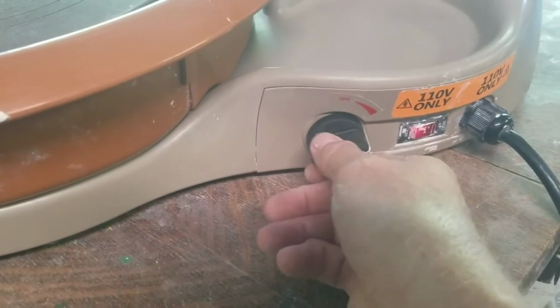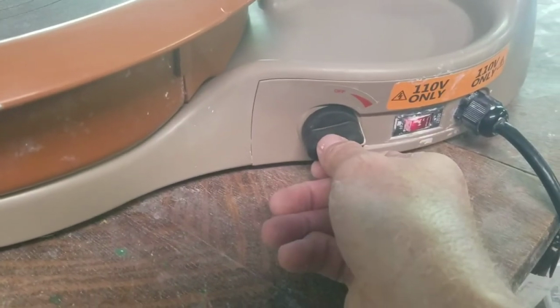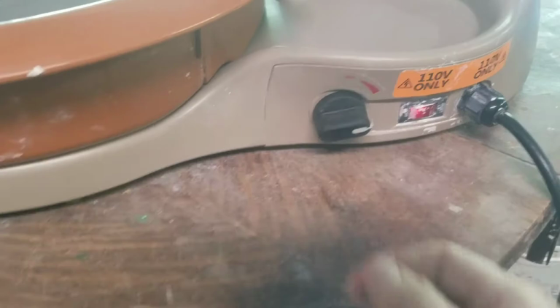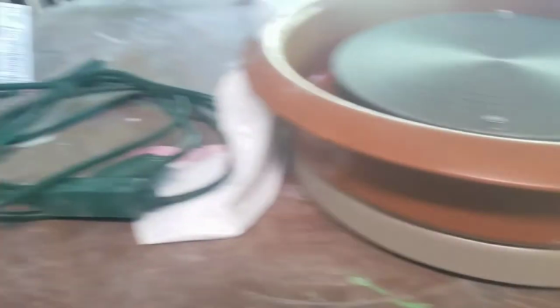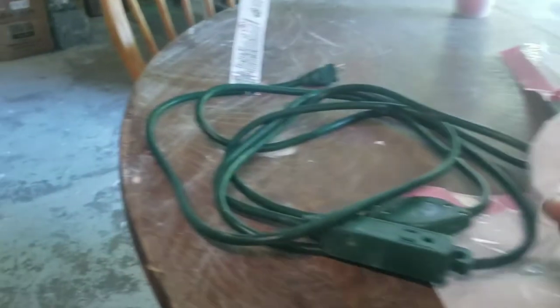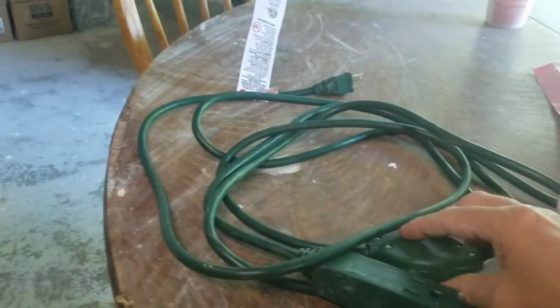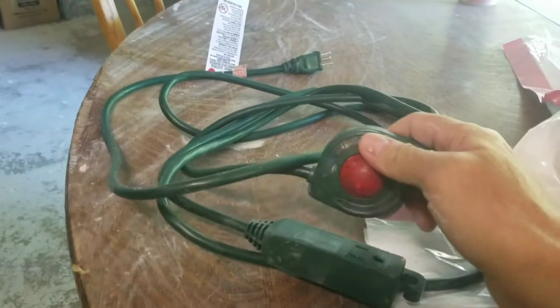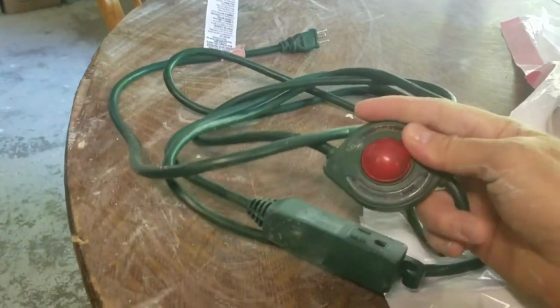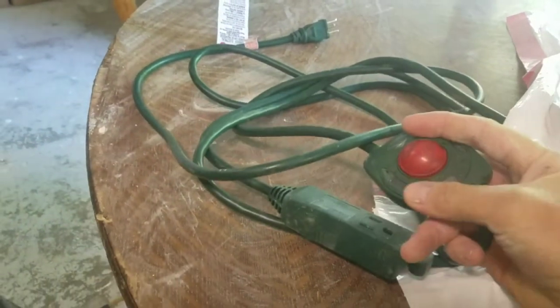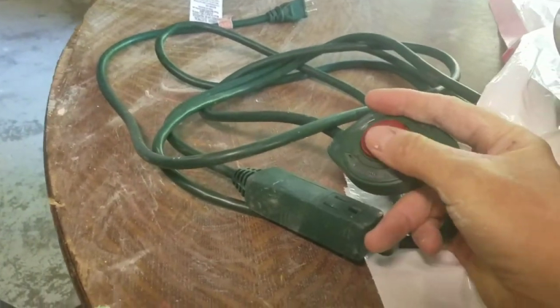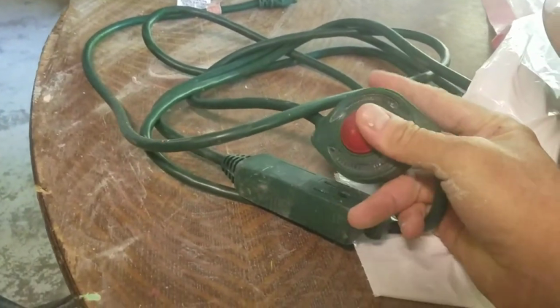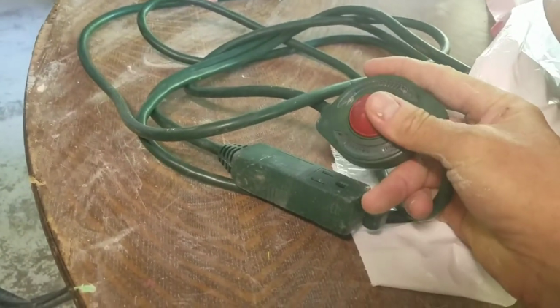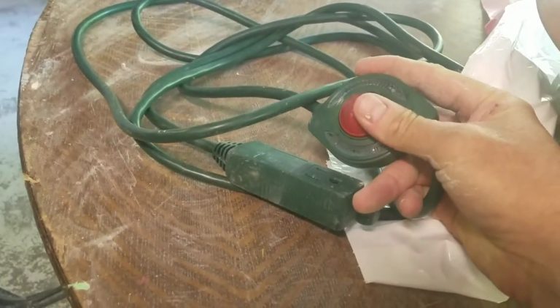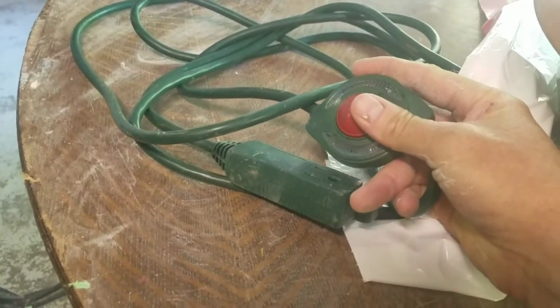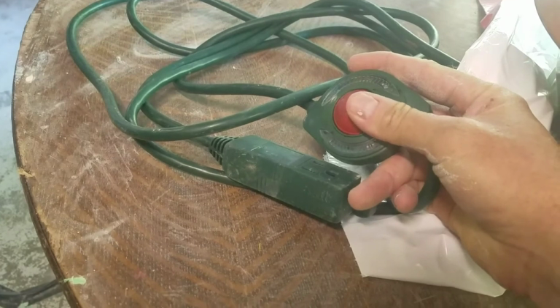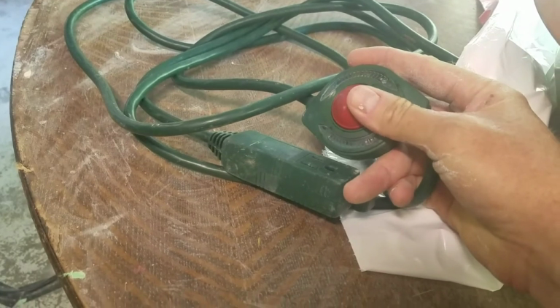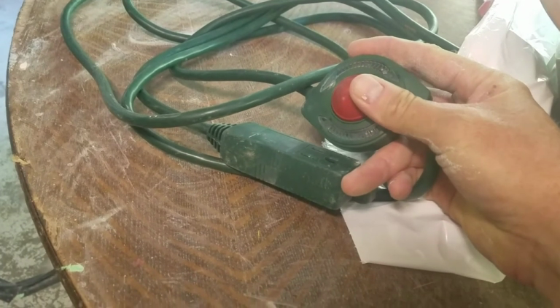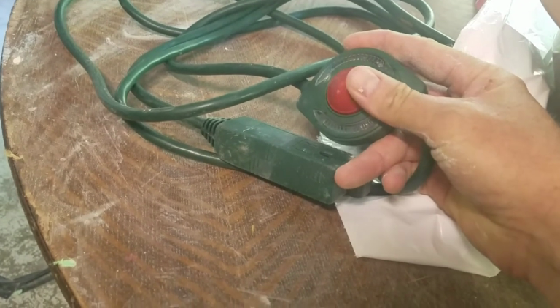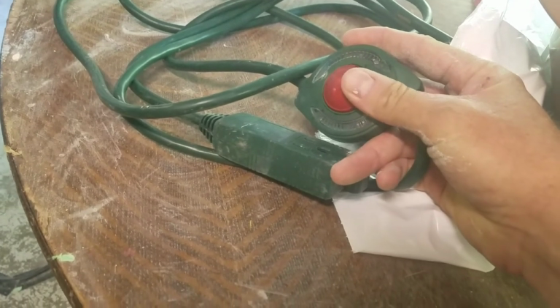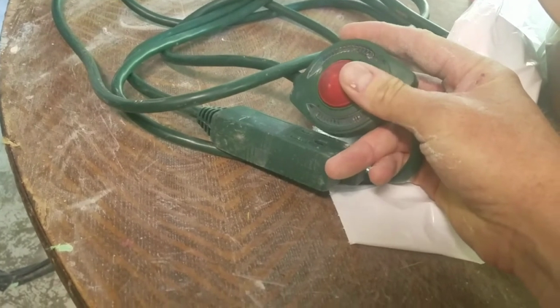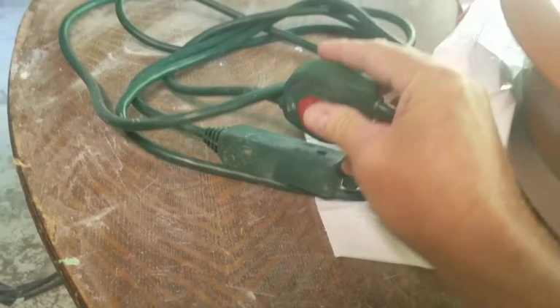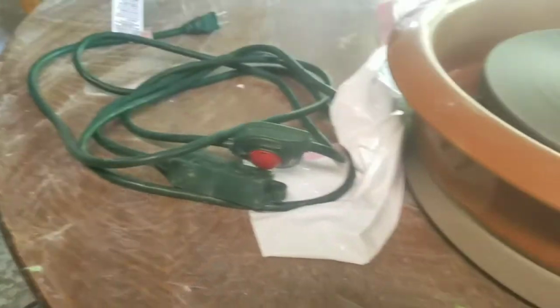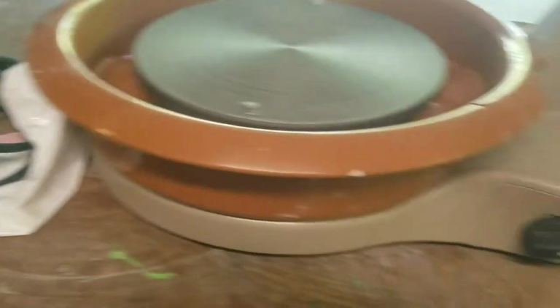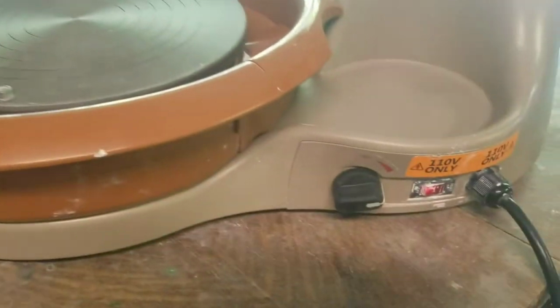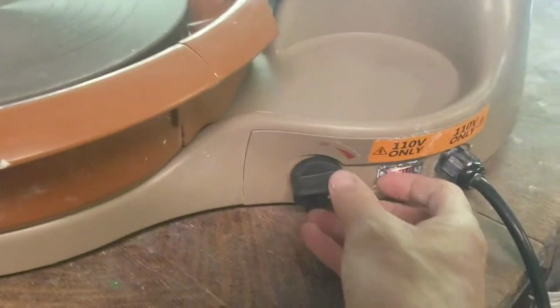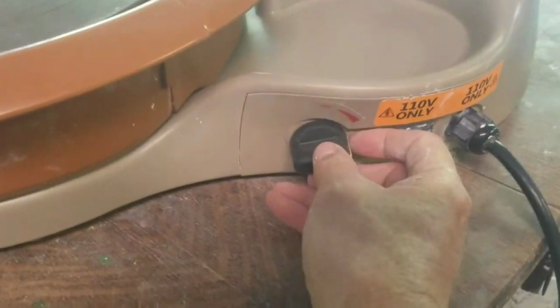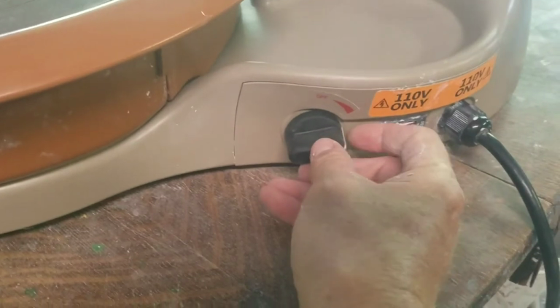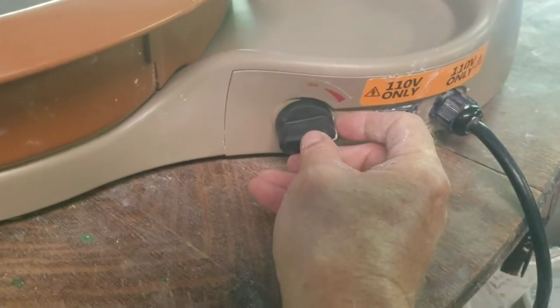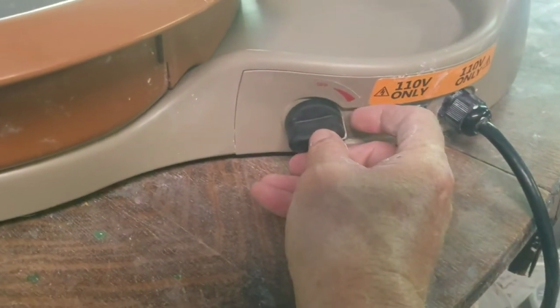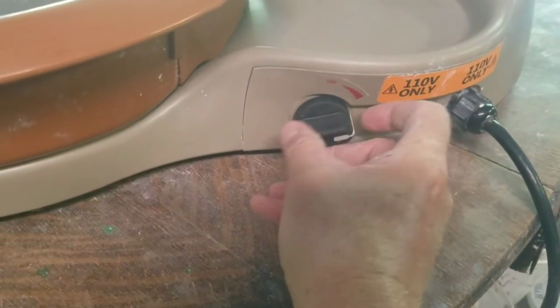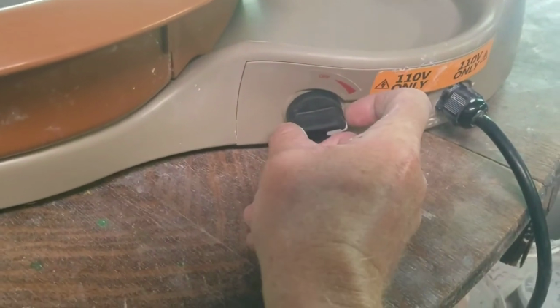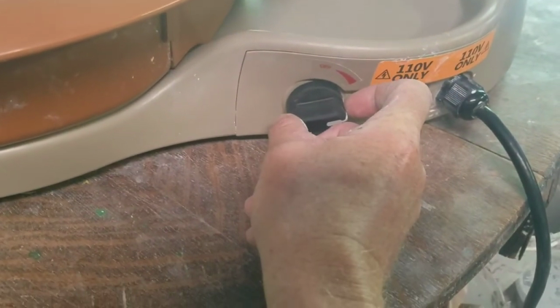As we turn it, it will have one of these cords. Sometimes you can place it on the floor and actually turn it on and off with your foot if you'd like. This helps in not getting clay caked all over the dial.